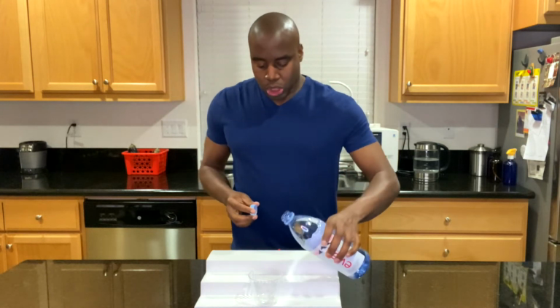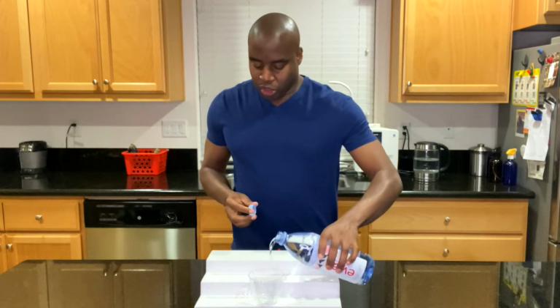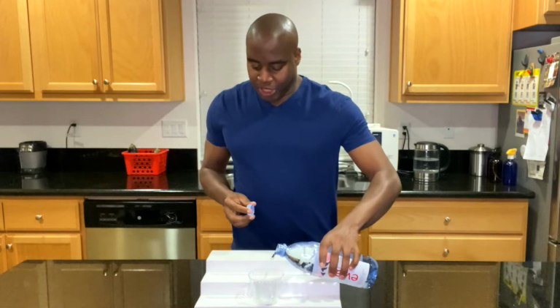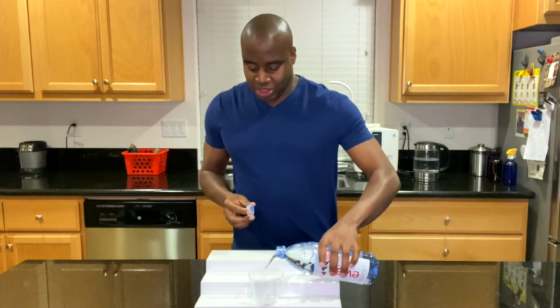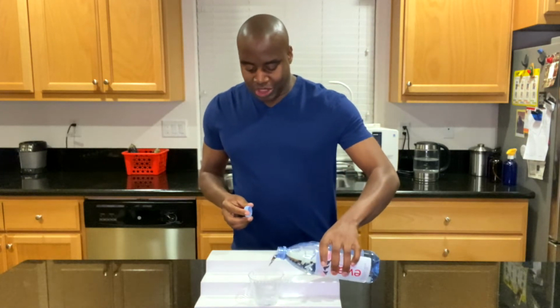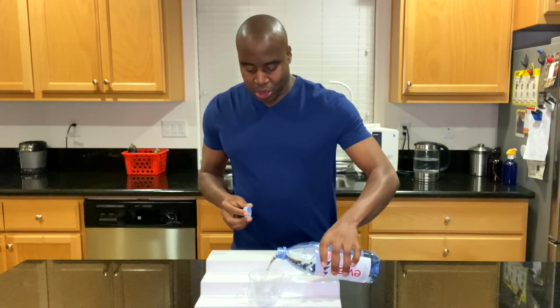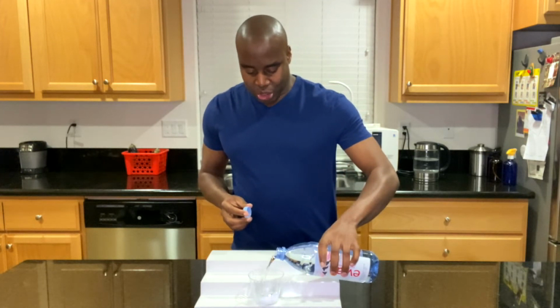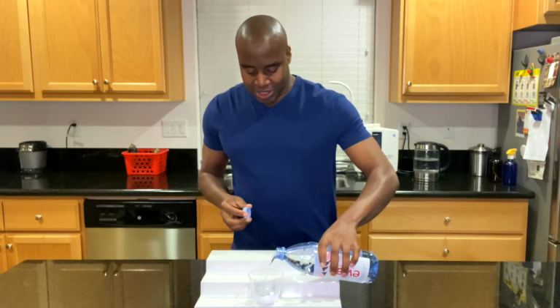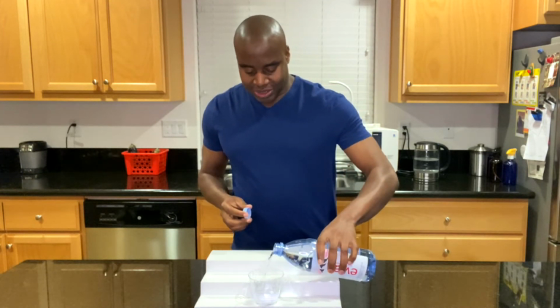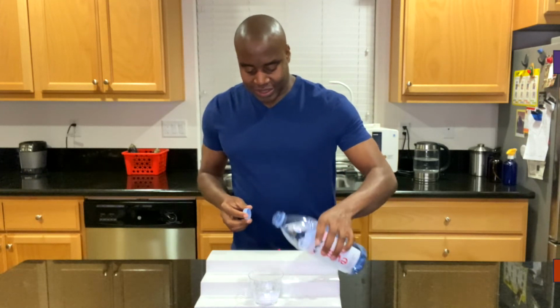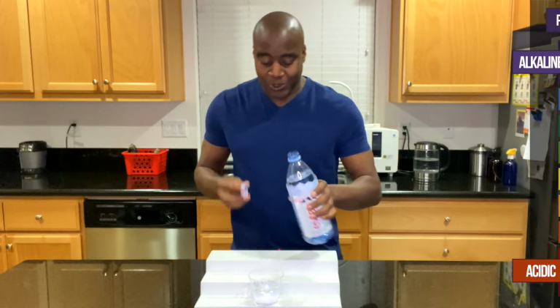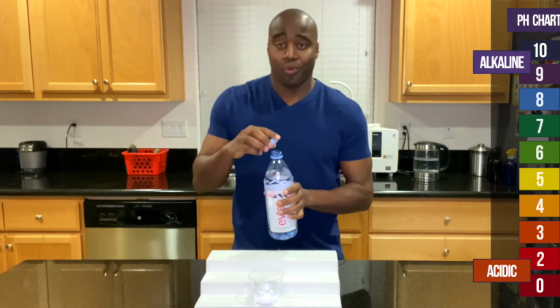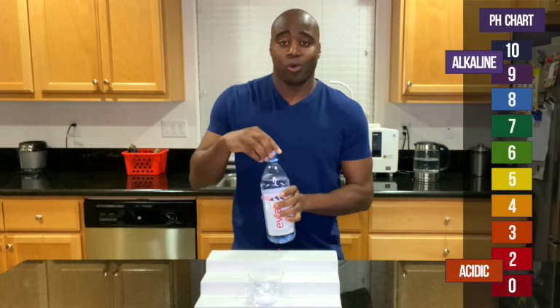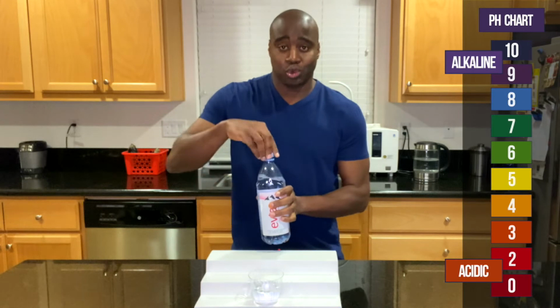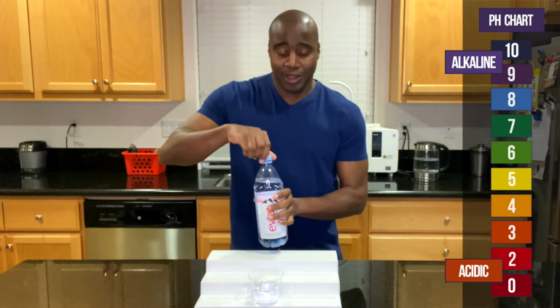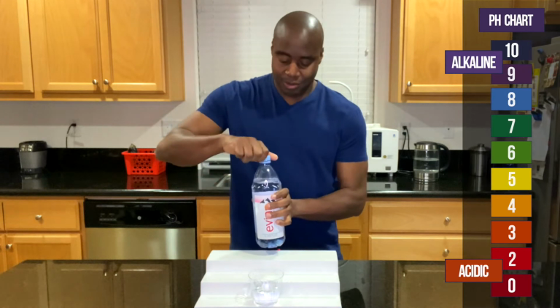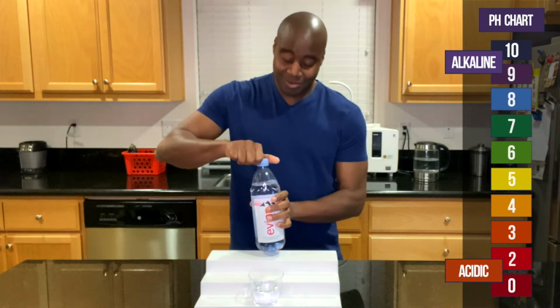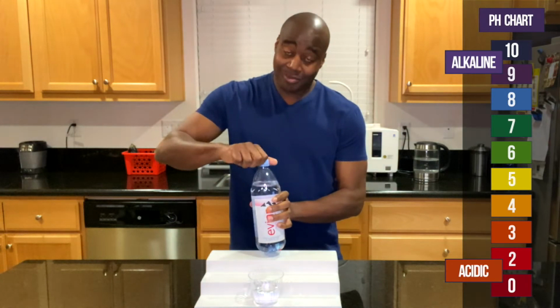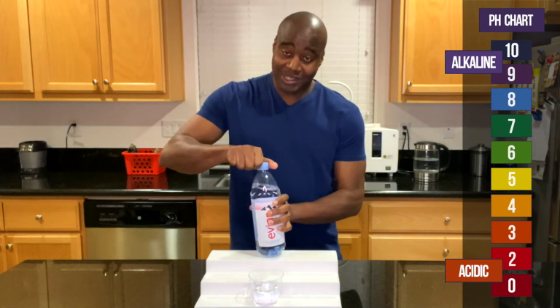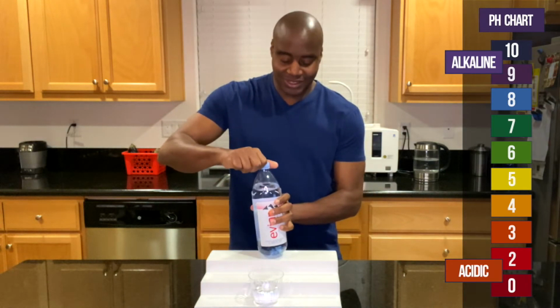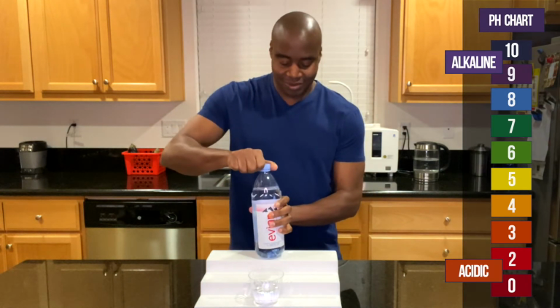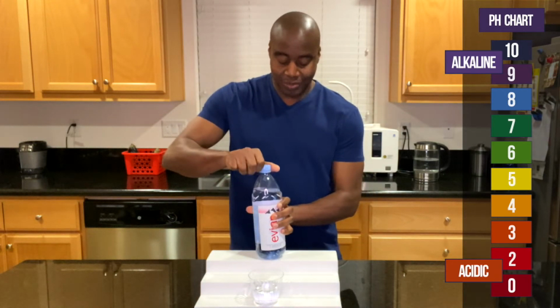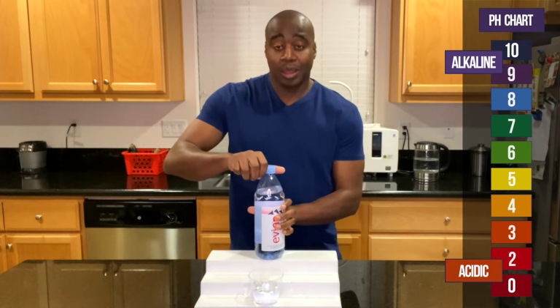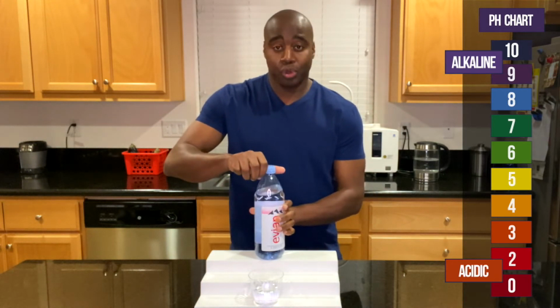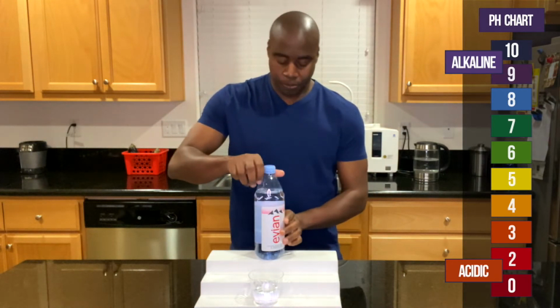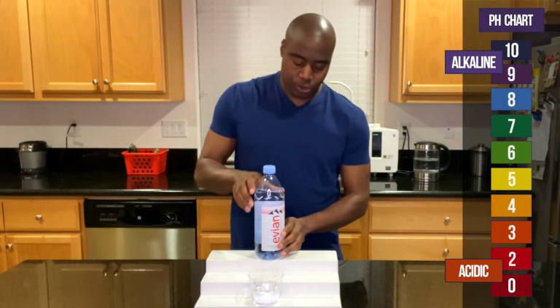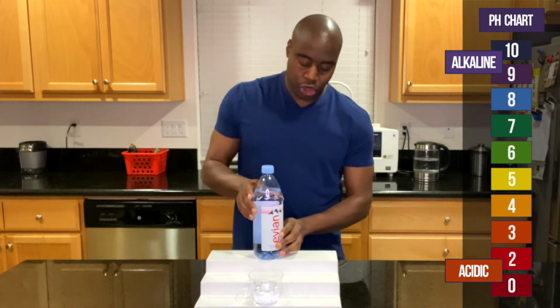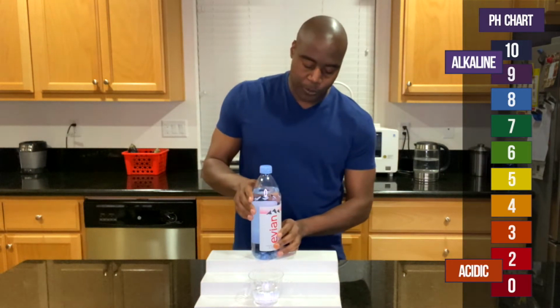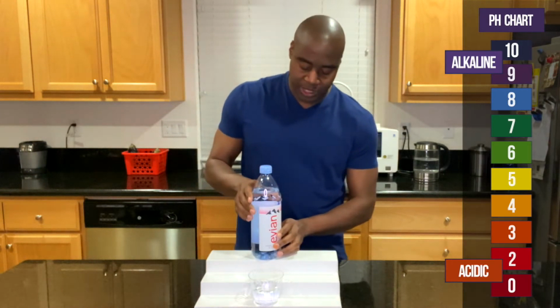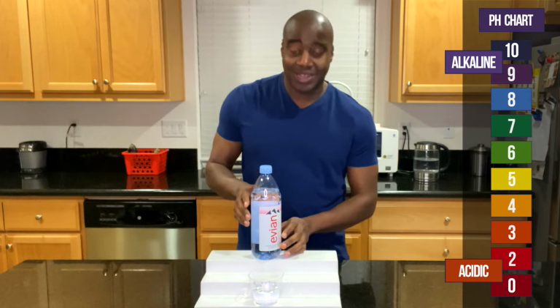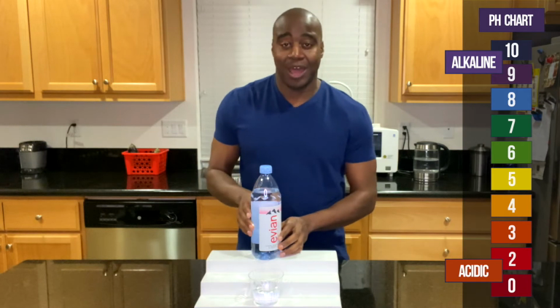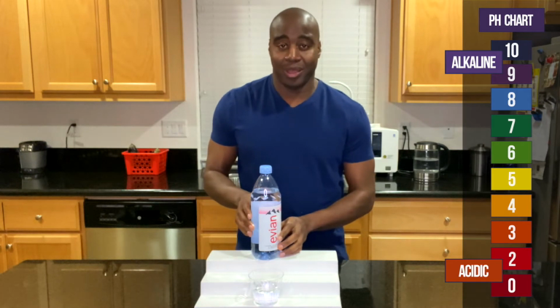You're looking for pH, so that means you already know what it is. If we see a red or orange or a yellow, that means it's acidic. Blue, purple, dark purple means that it is alkaline.